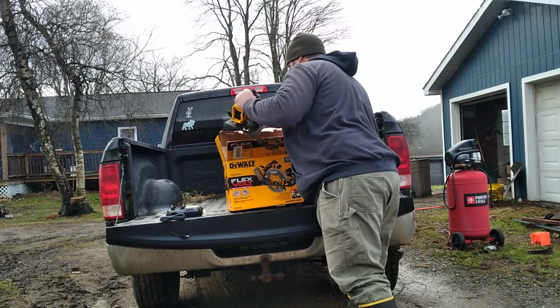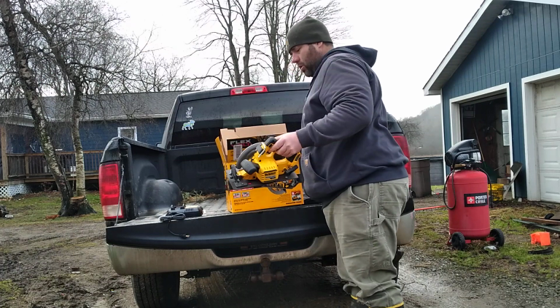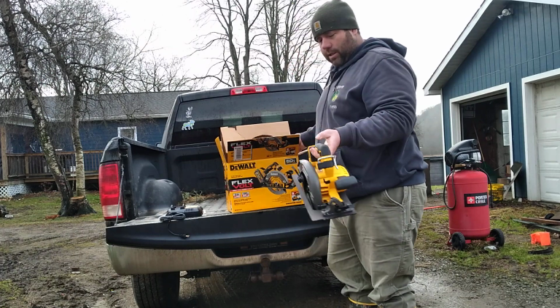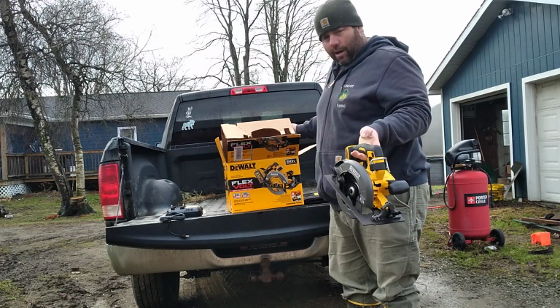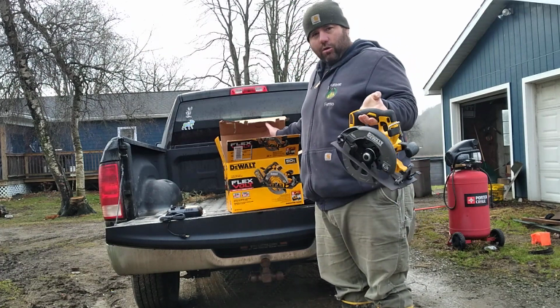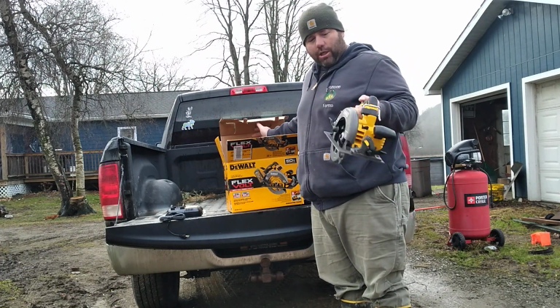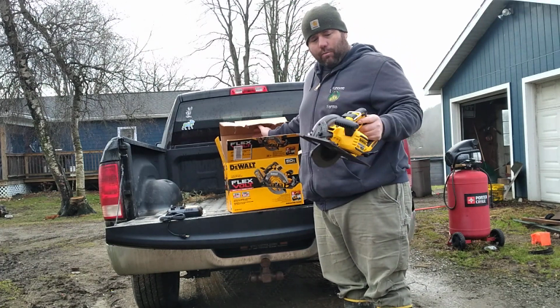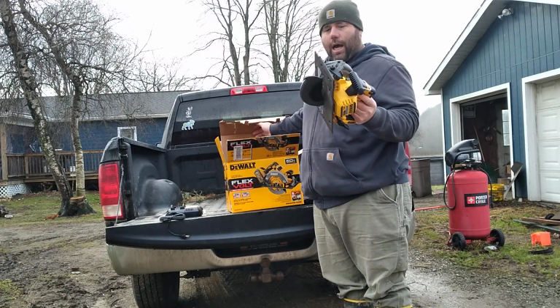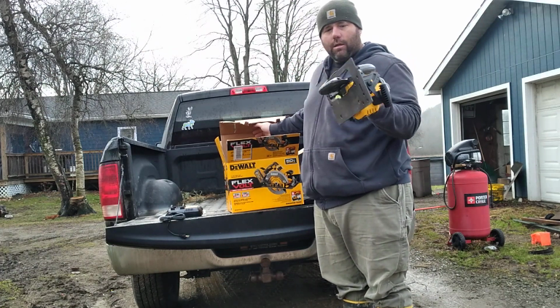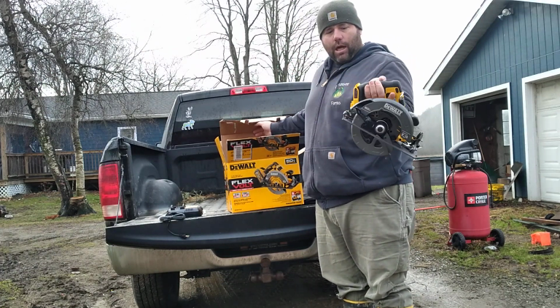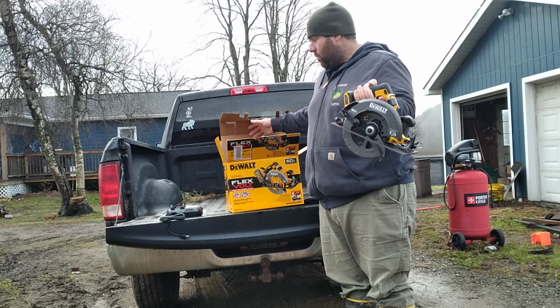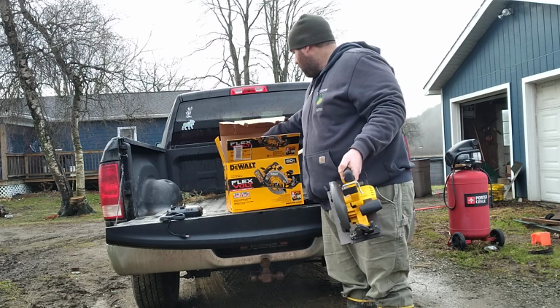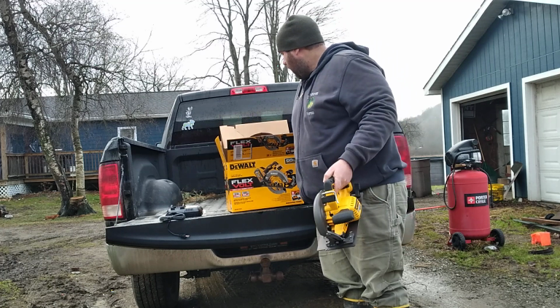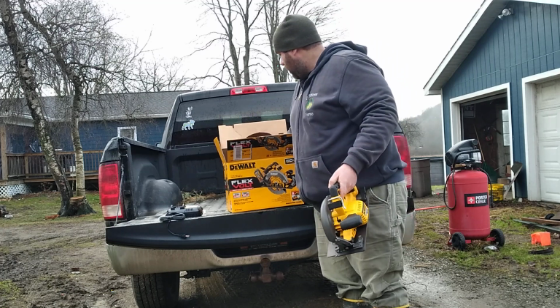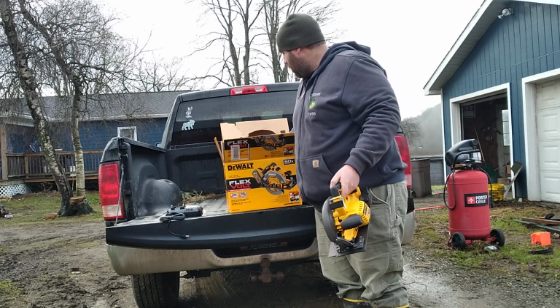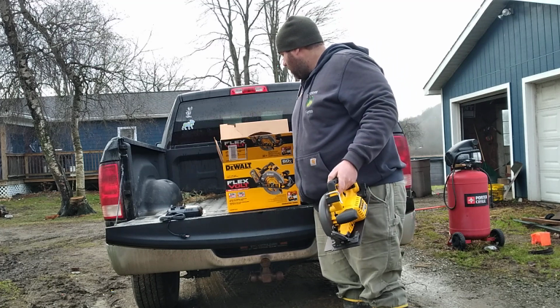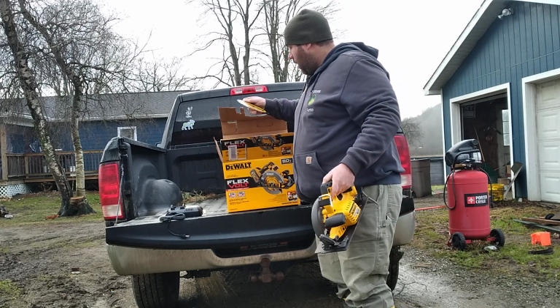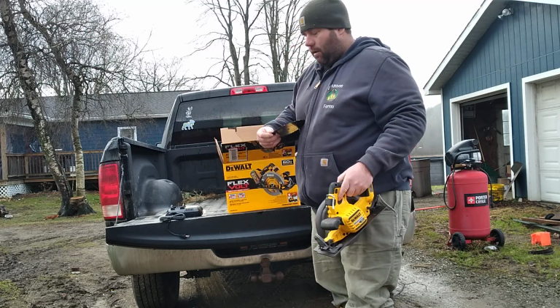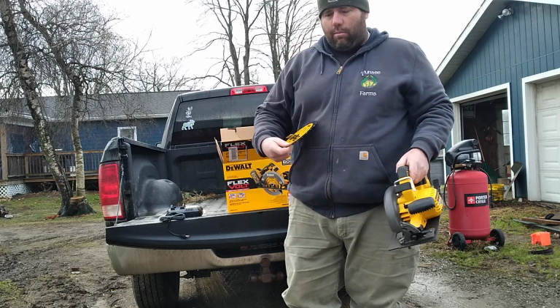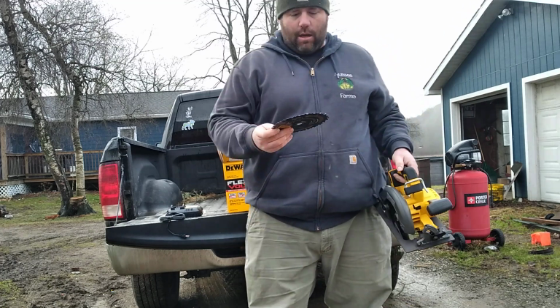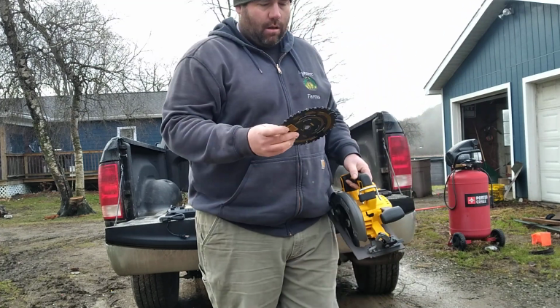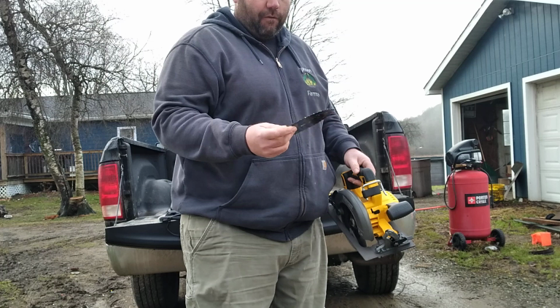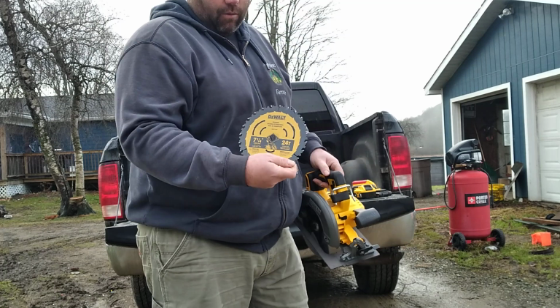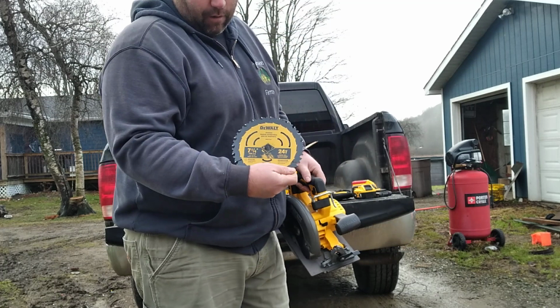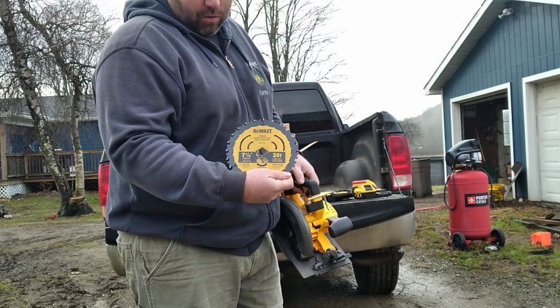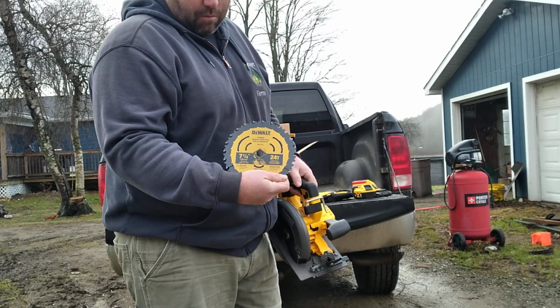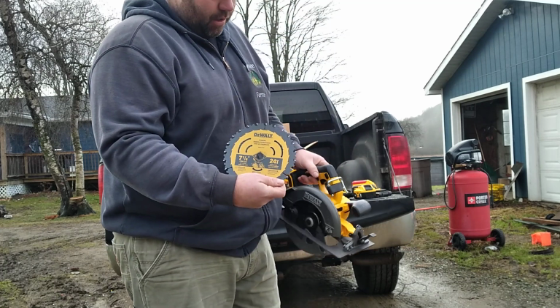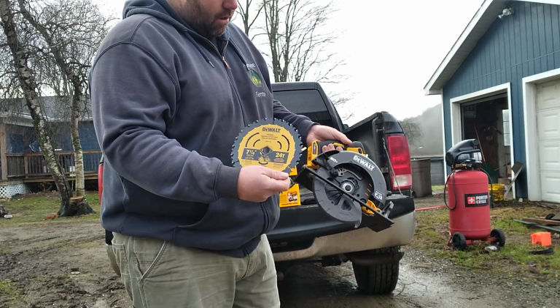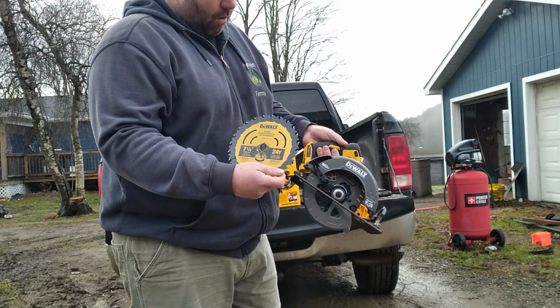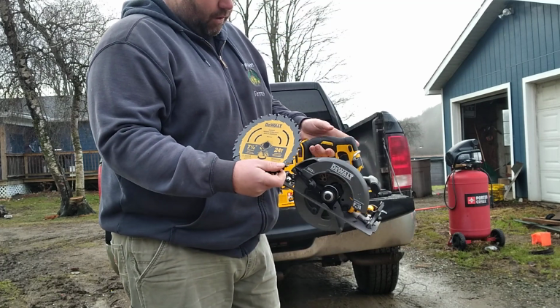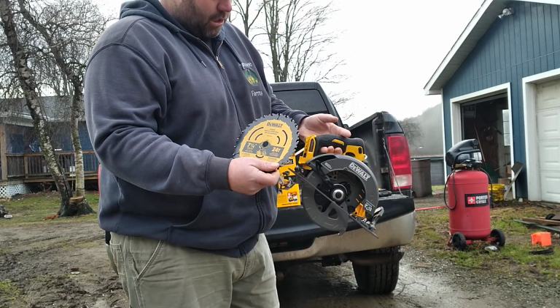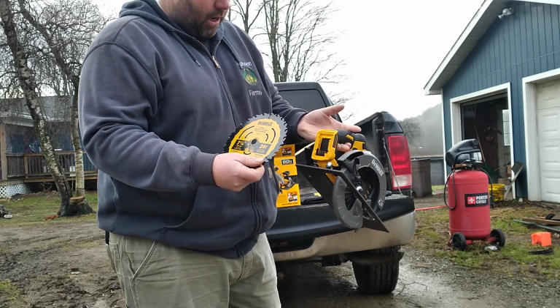This is the tool itself. My initial impression is it's a pretty solid tool. They give you one blade — a framing blade, a 24-tooth carbide blade. So we'll go ahead and put that on.